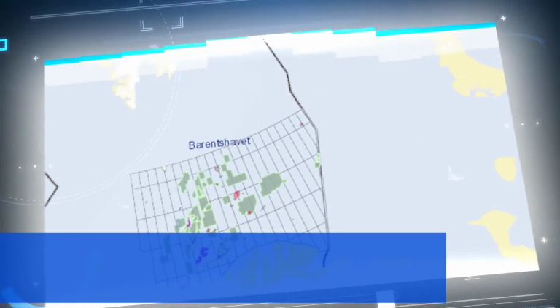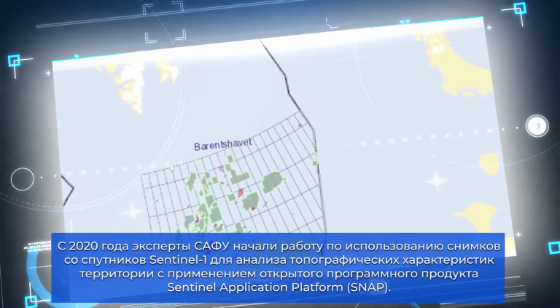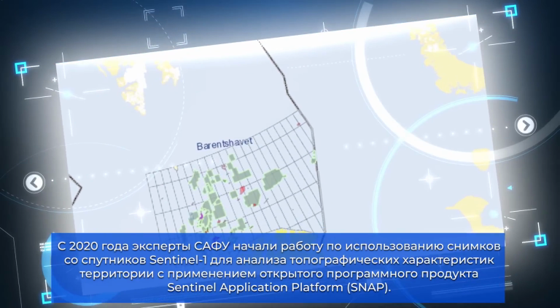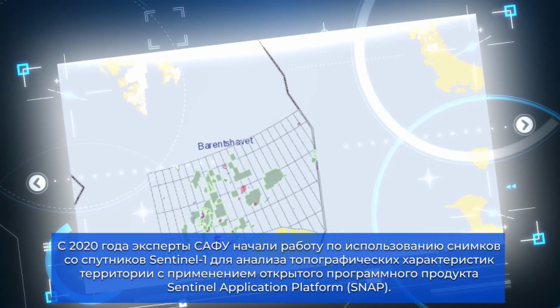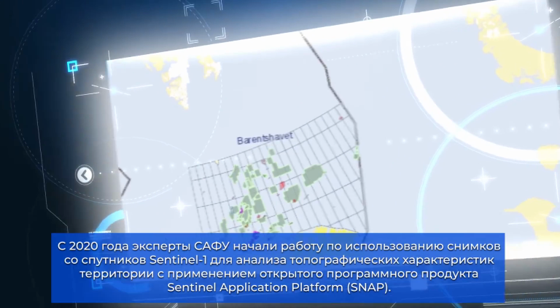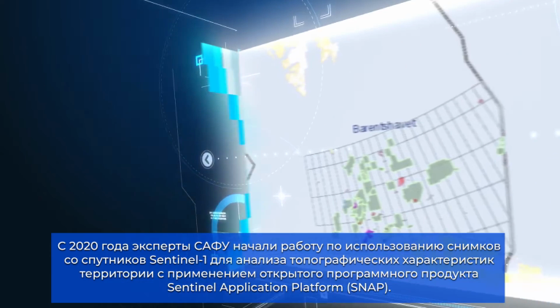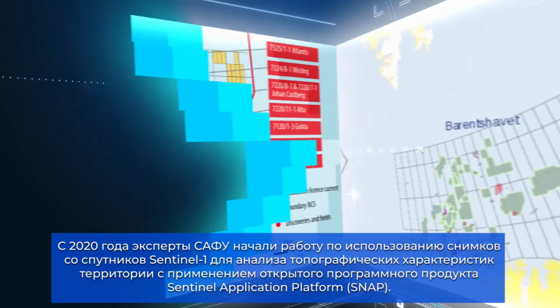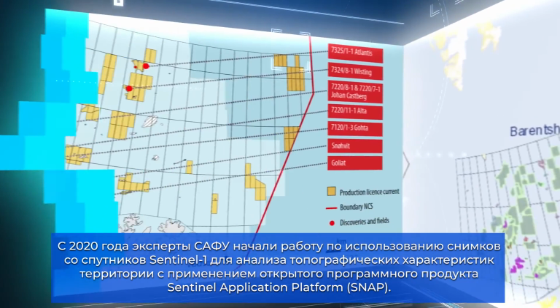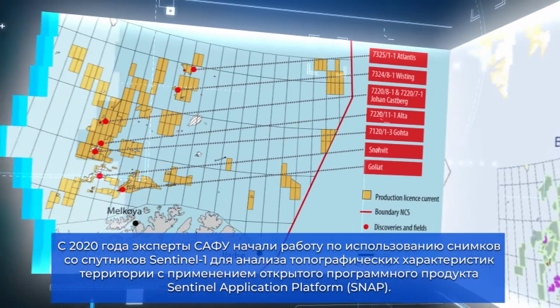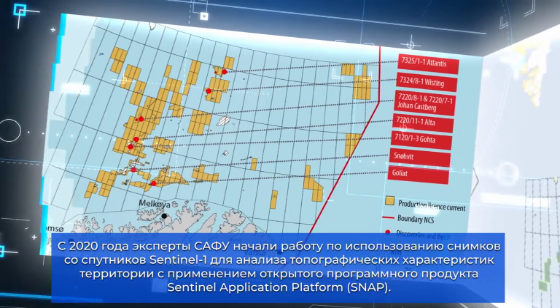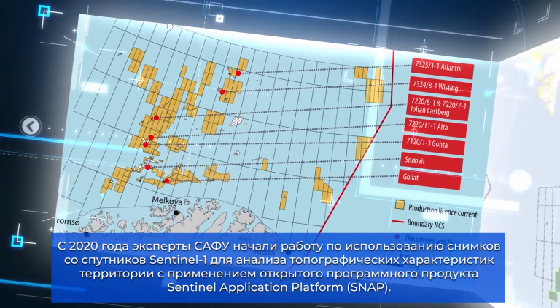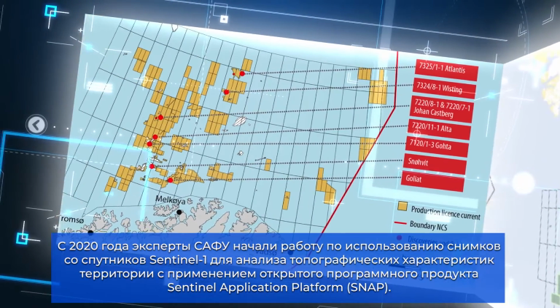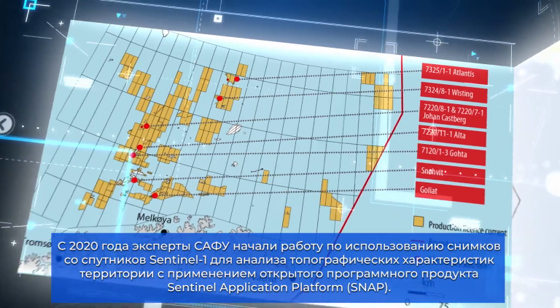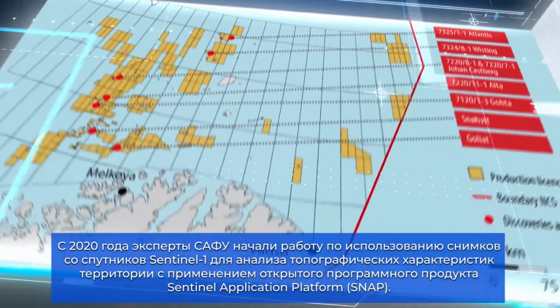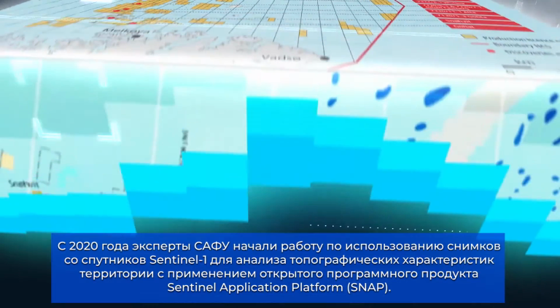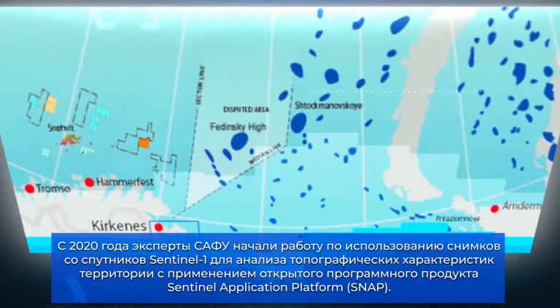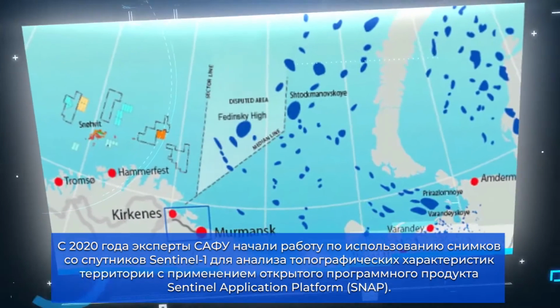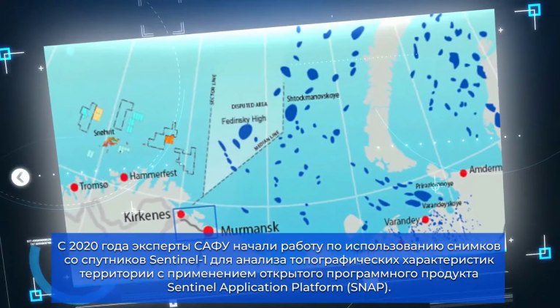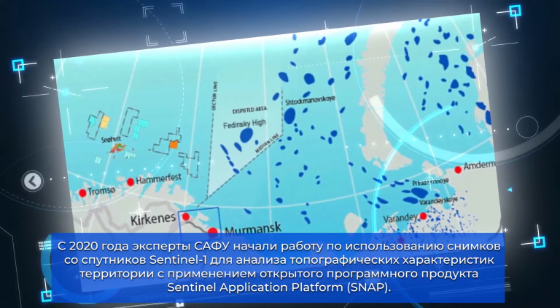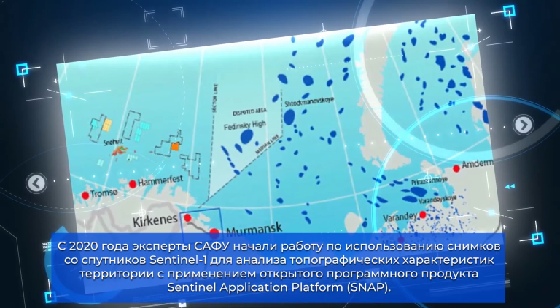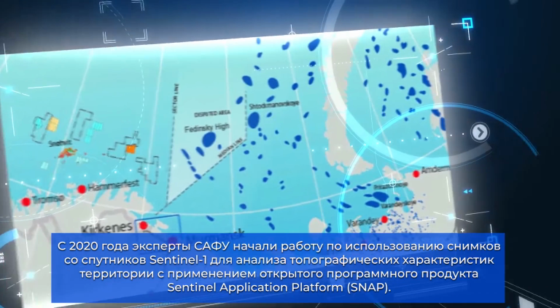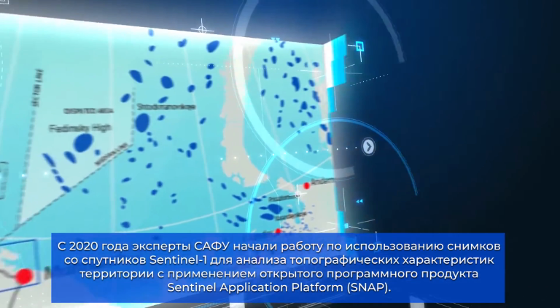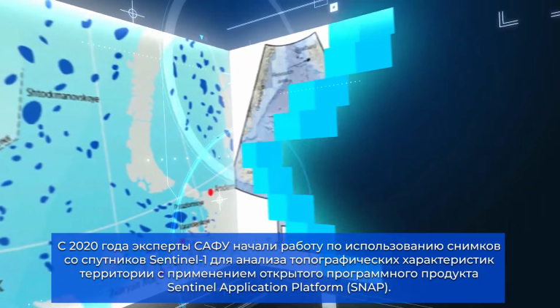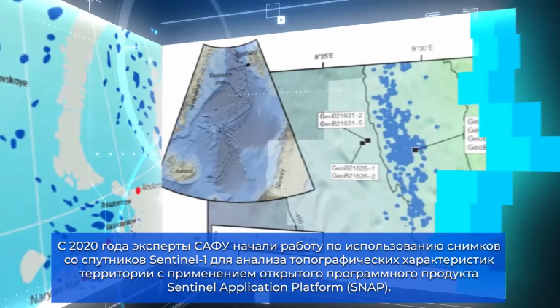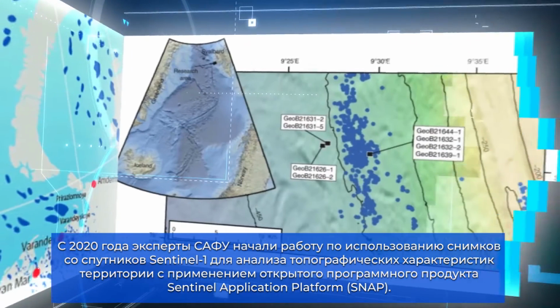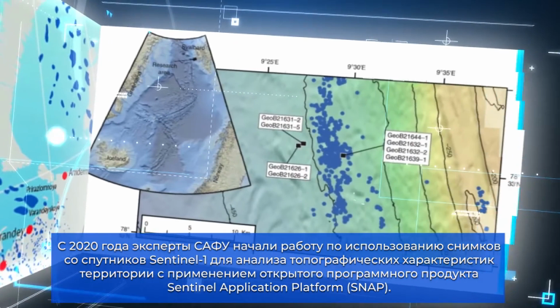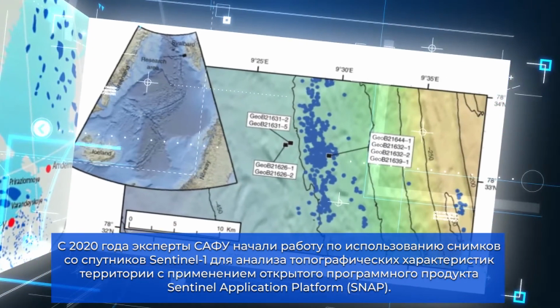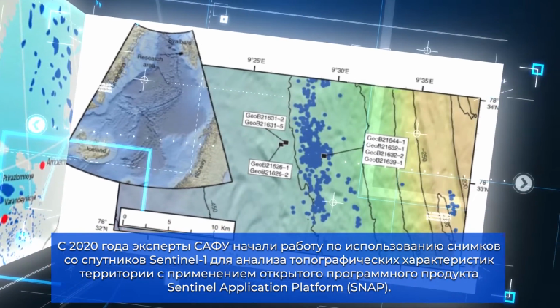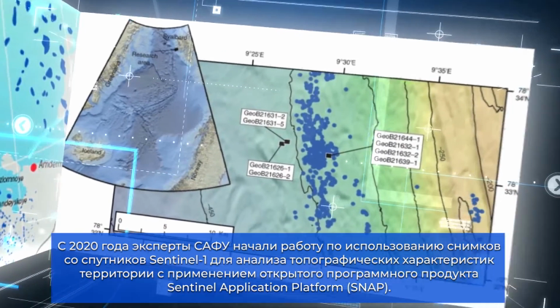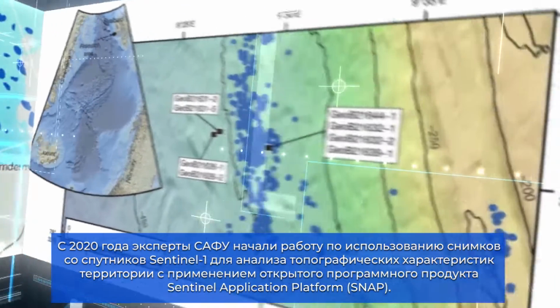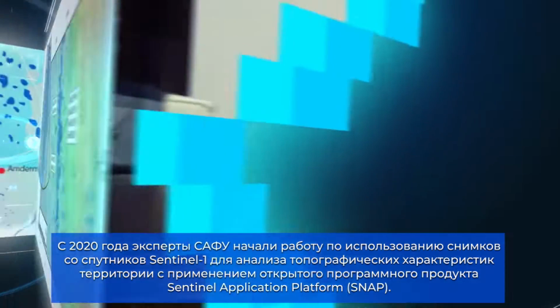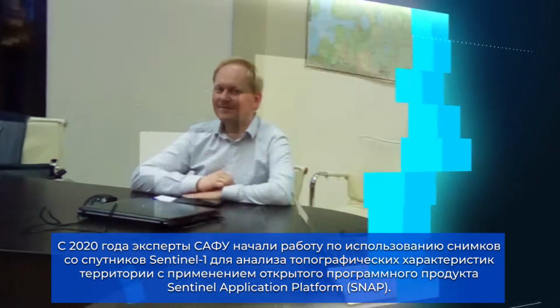Since 2020, the project team at NARFU have been obtaining images from Sentinel-1 satellites to analyze the topographic features of the target area using the Sentinel application platform.